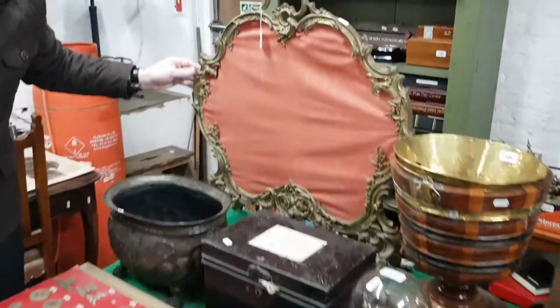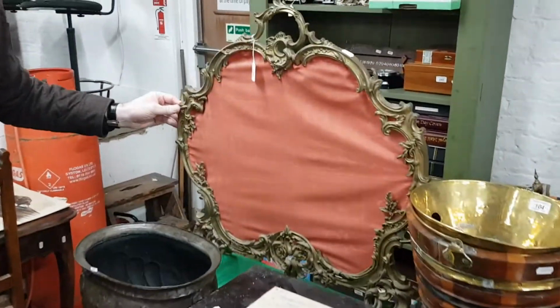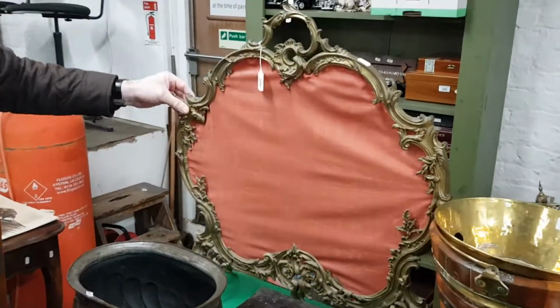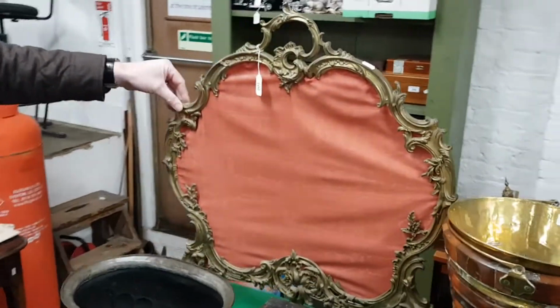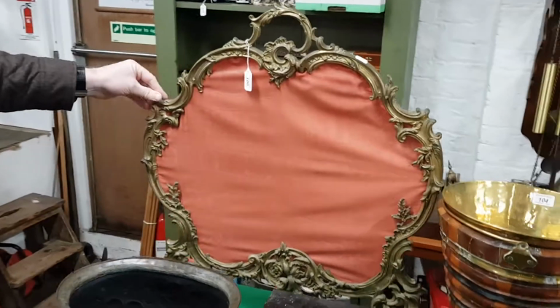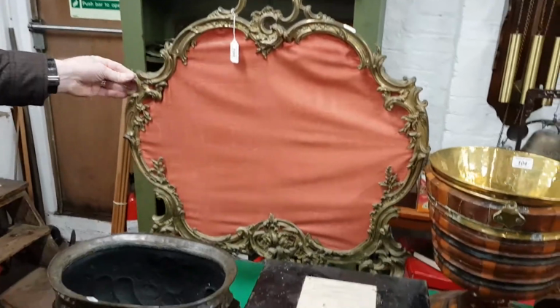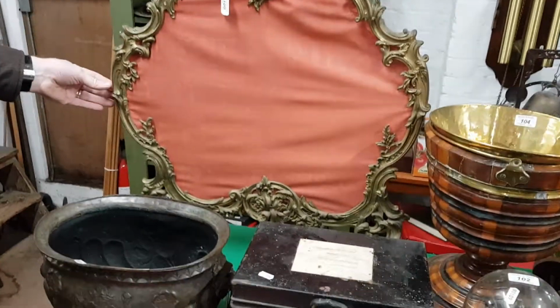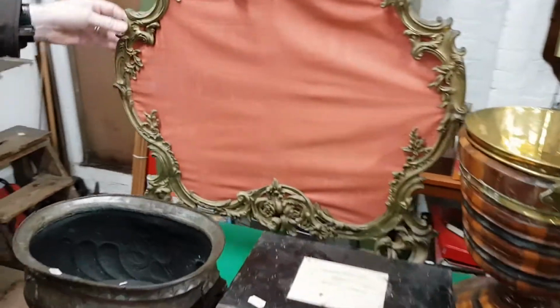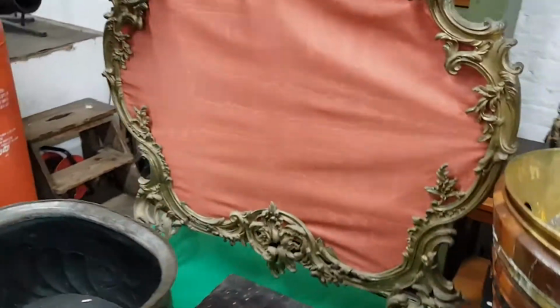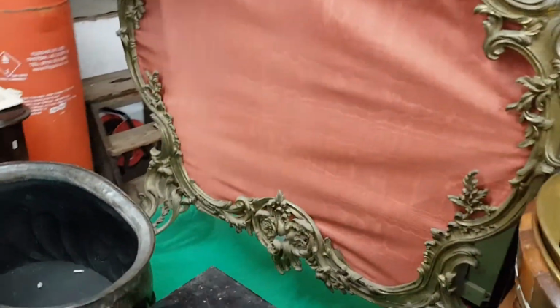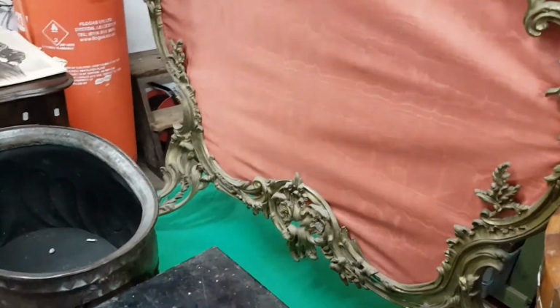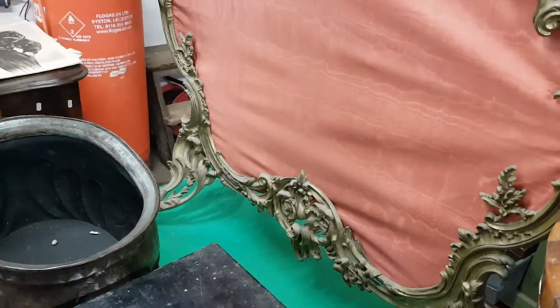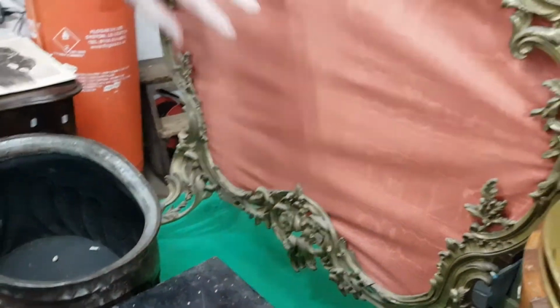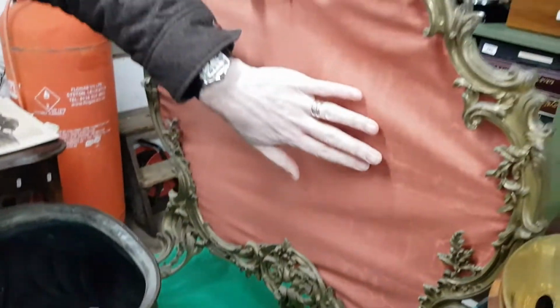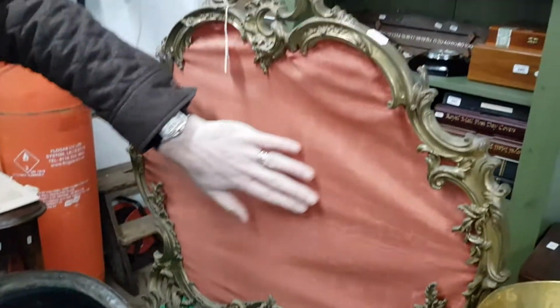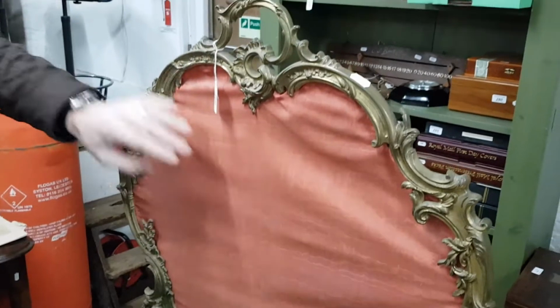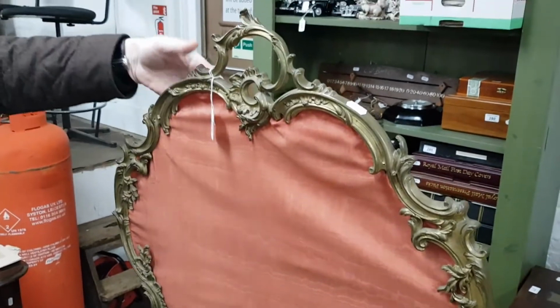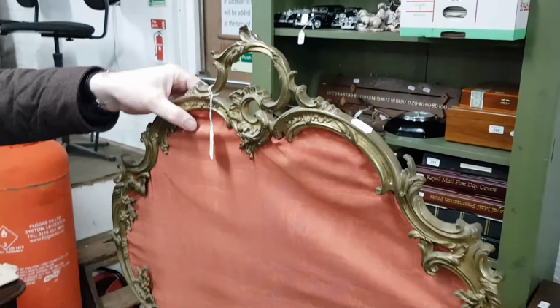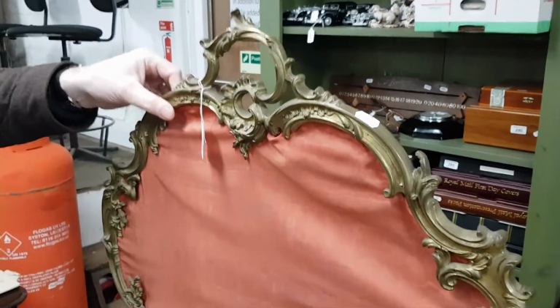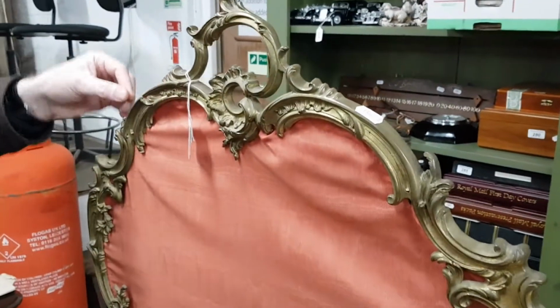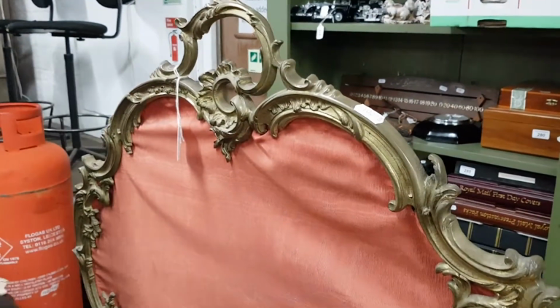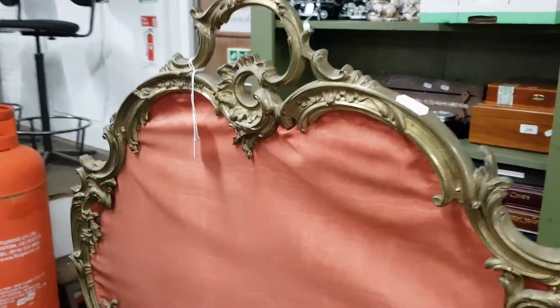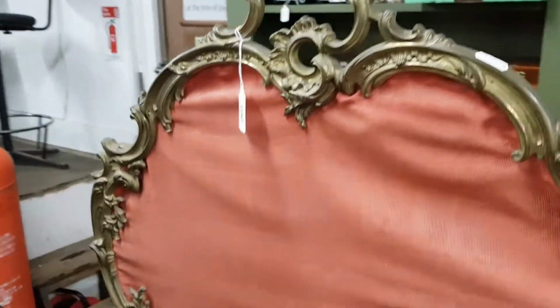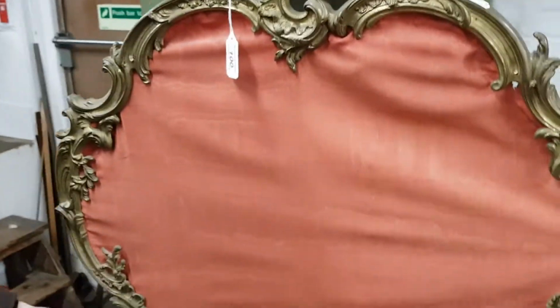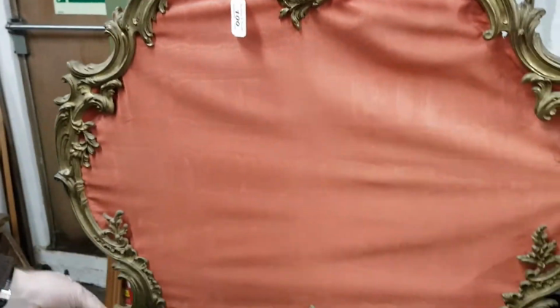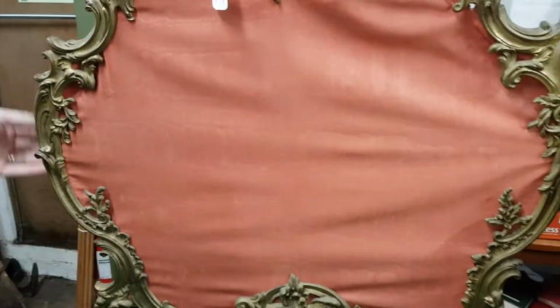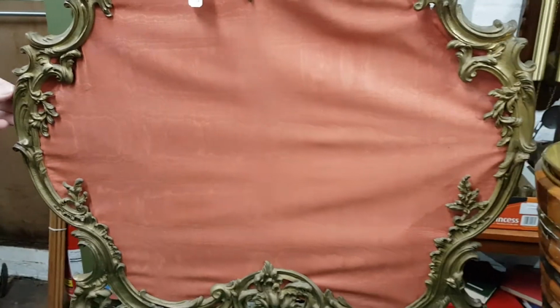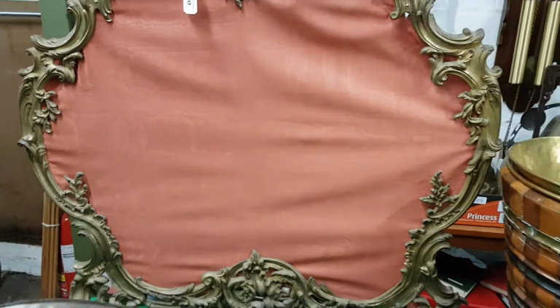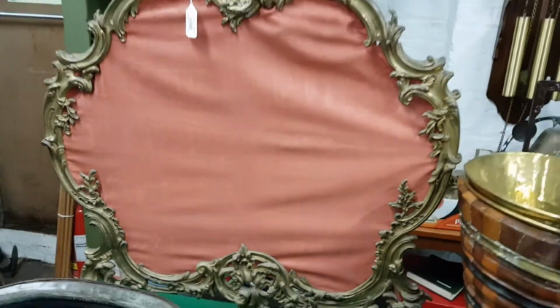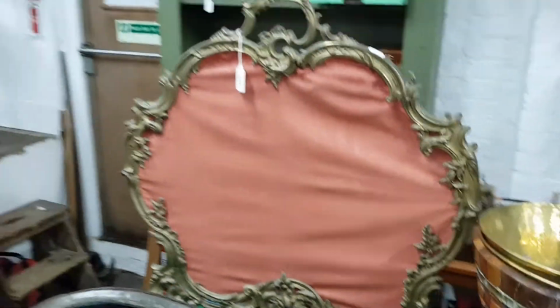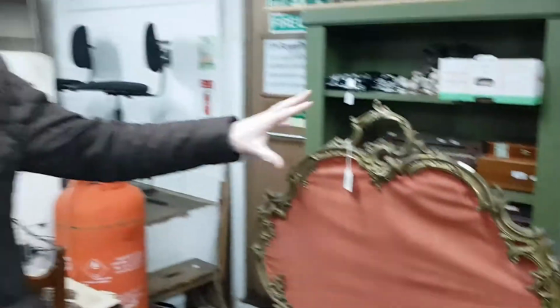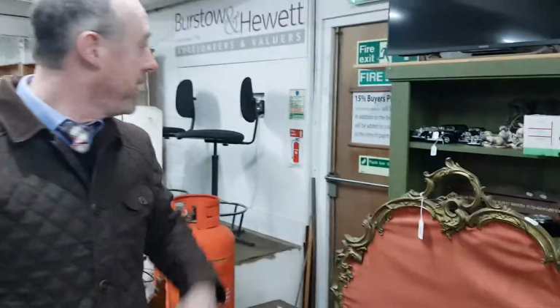Here's a French fire screen — very elaborate gilt brass framed screen. It could do with another silk panel or some tapestry in it really, but that's nice. It's about 1900, and it's probably going to make around 80 or 100 pounds.